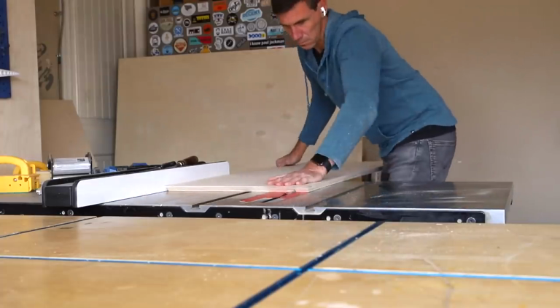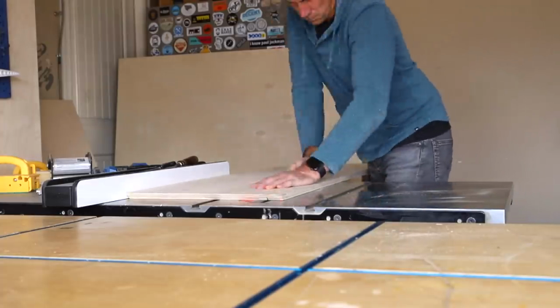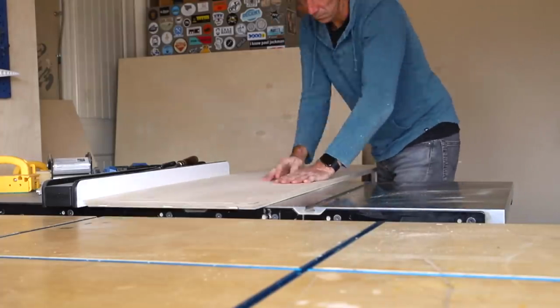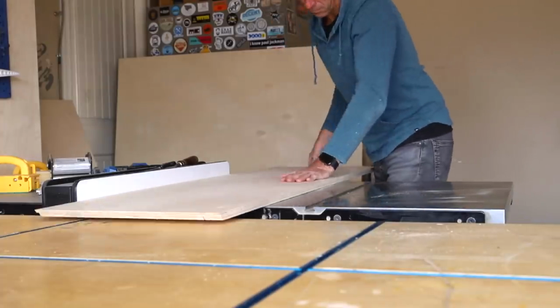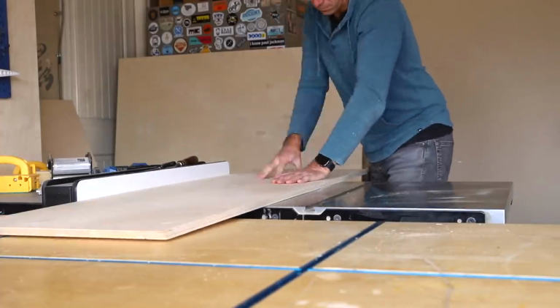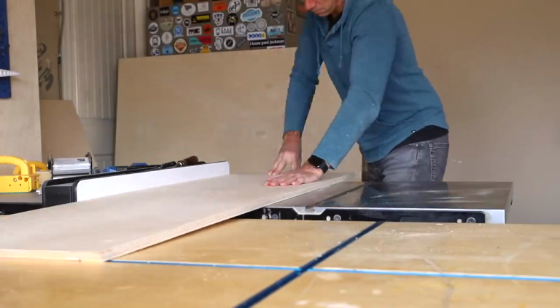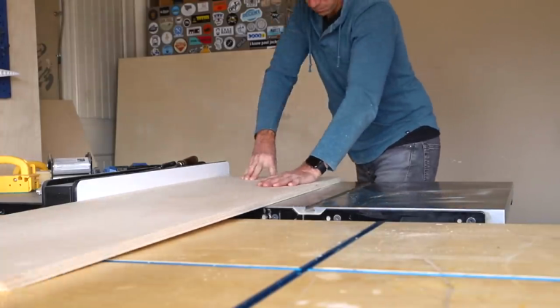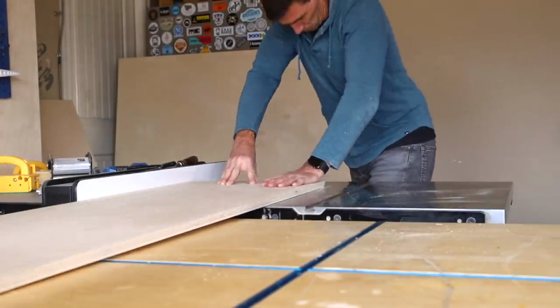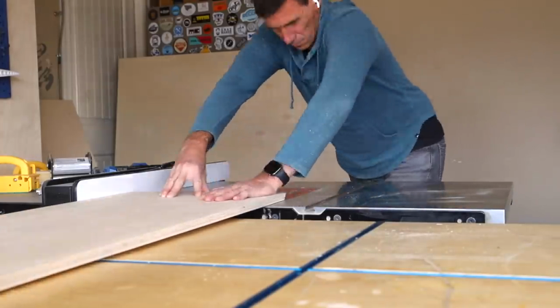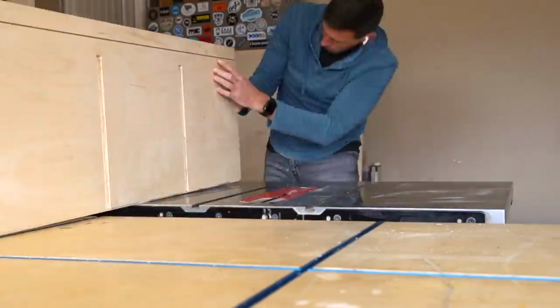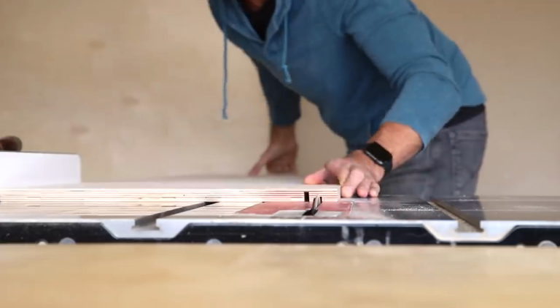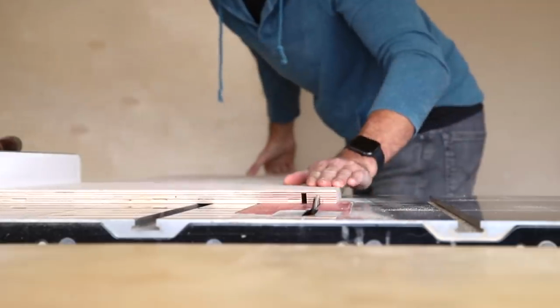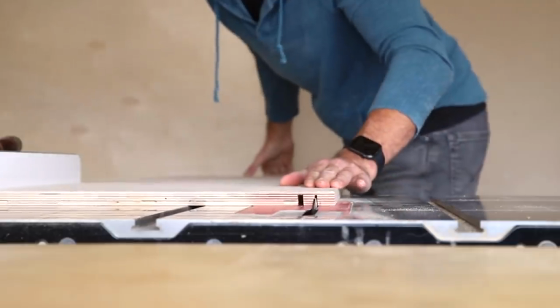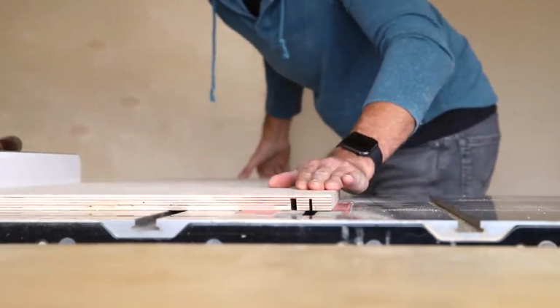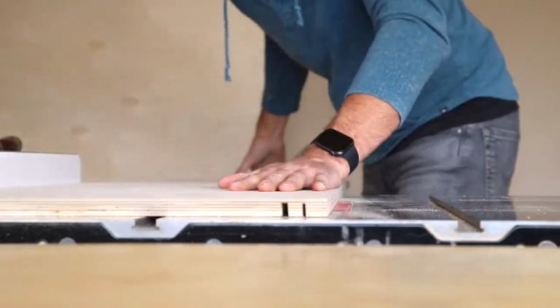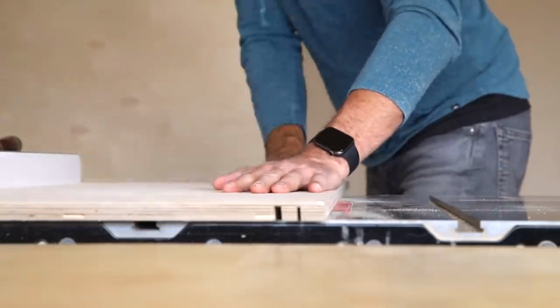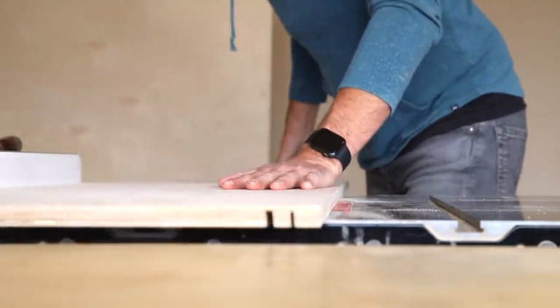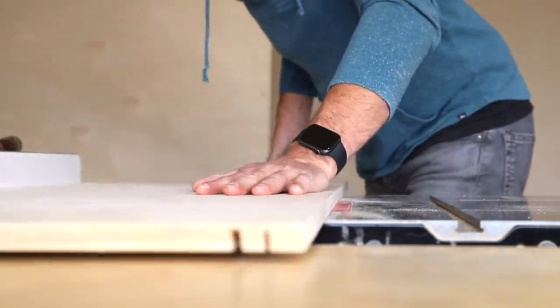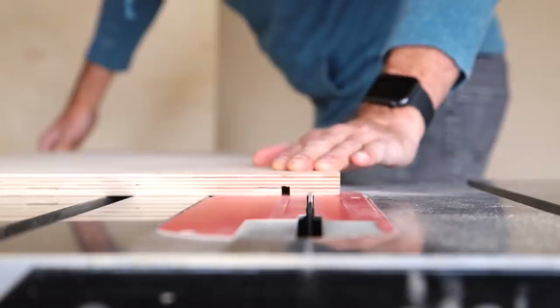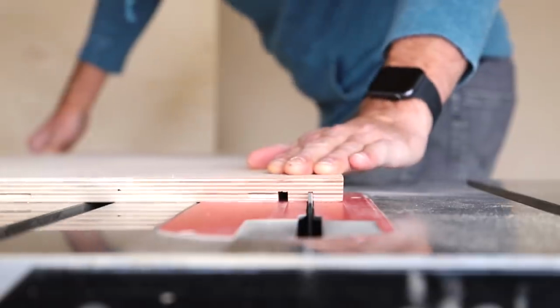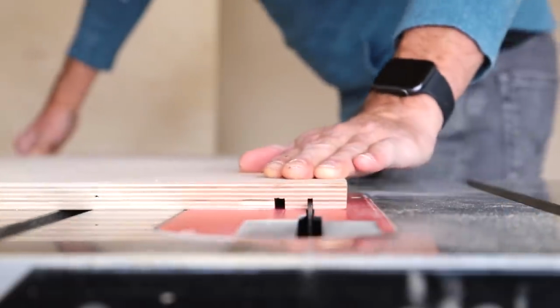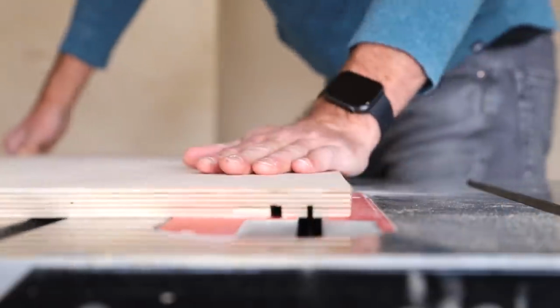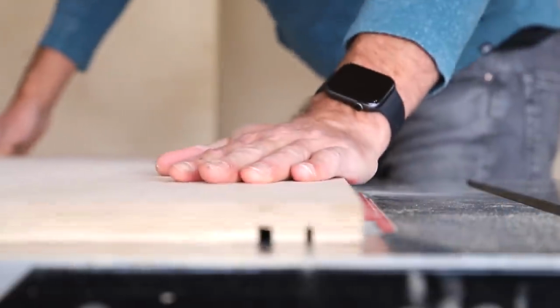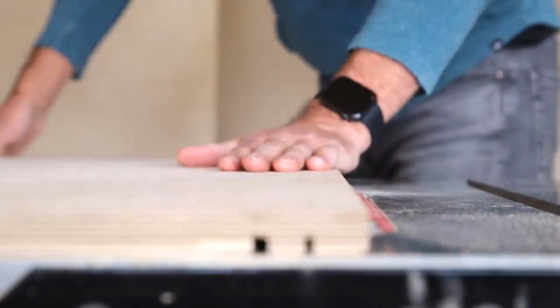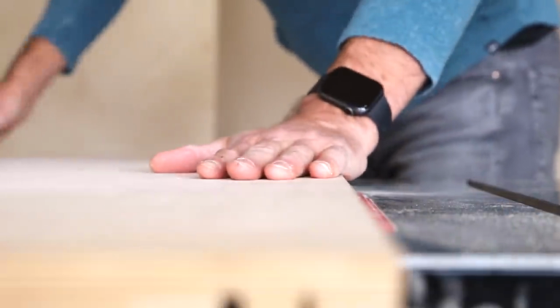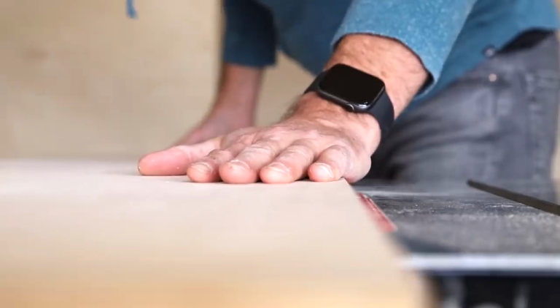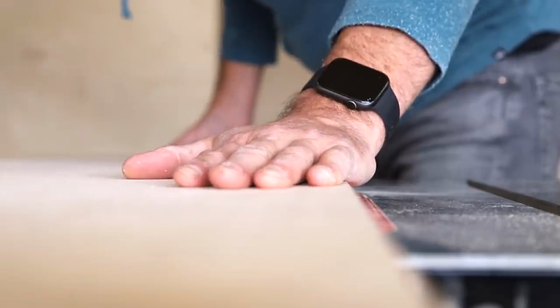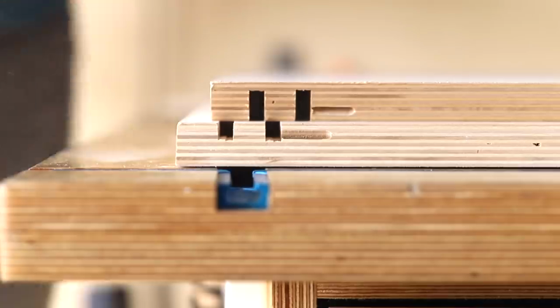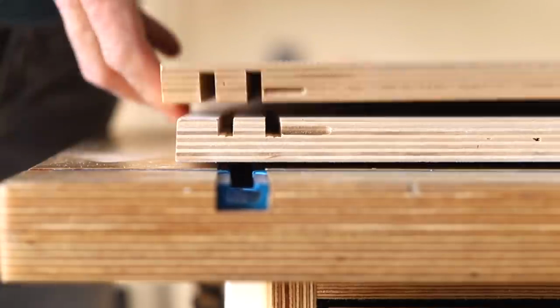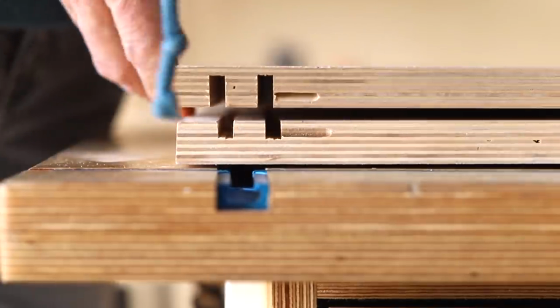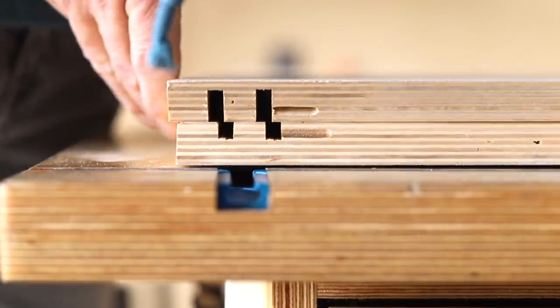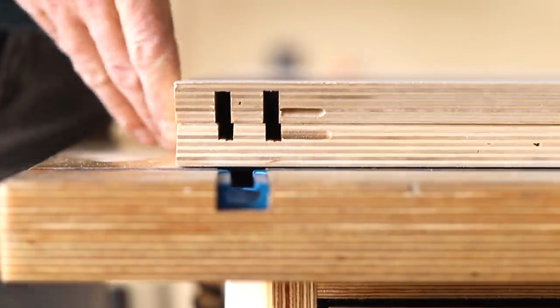Before I can assemble the cabinet, I need to cut in the quarter-inch grooves for the door panels. These are cut about a half-inch deep on the top and a quarter-inch deep on the bottom, and this allows me to insert the doors after the cabinet is put together.